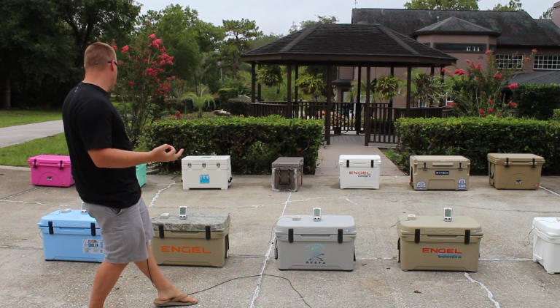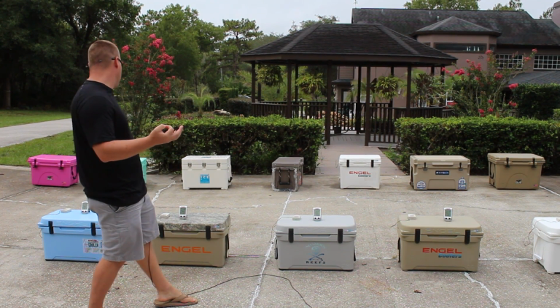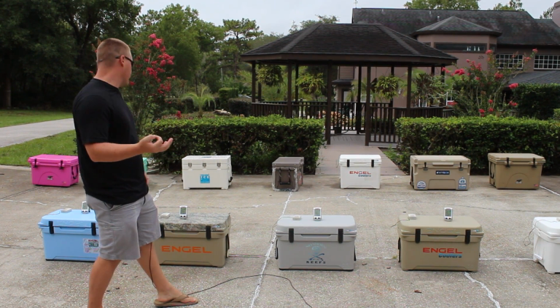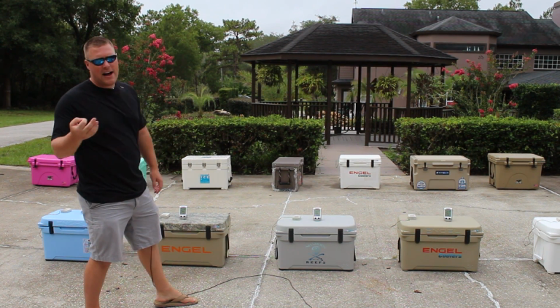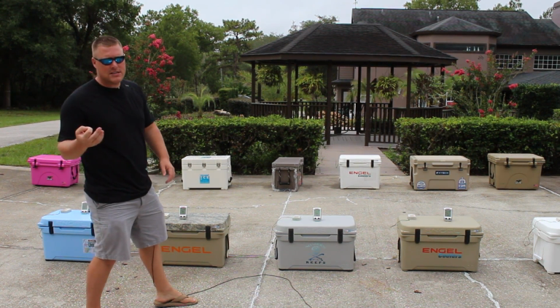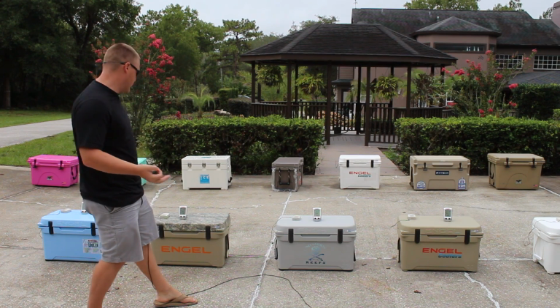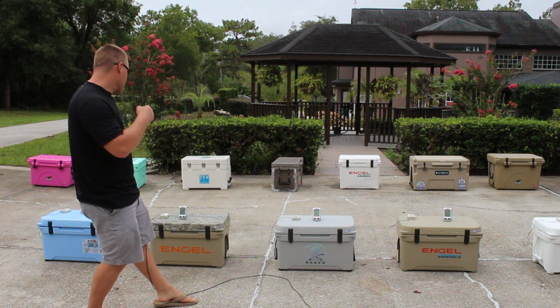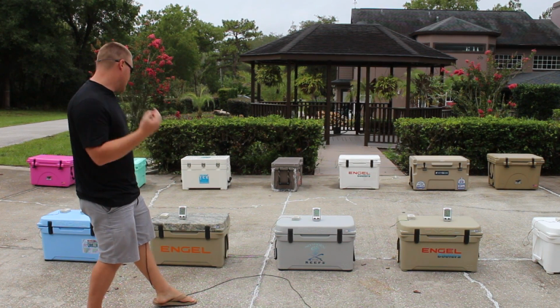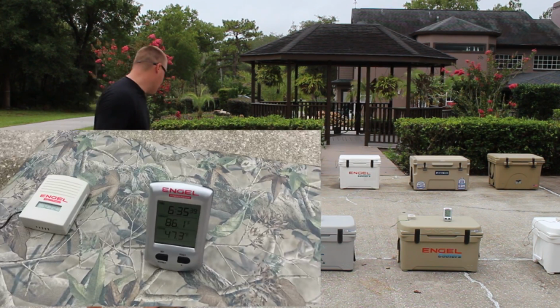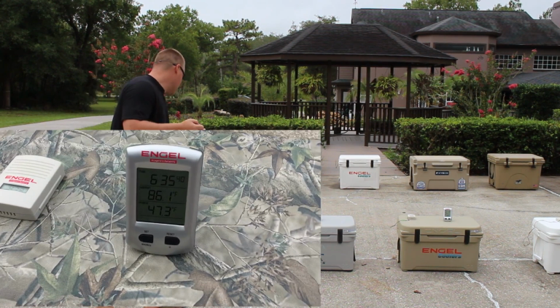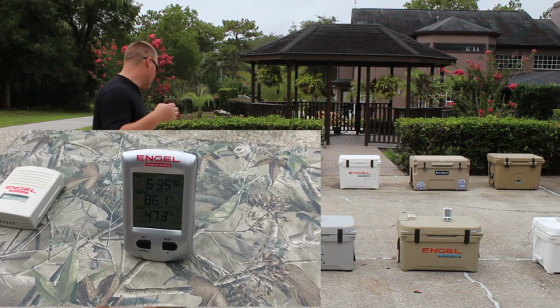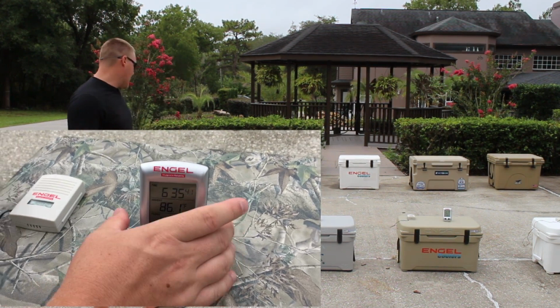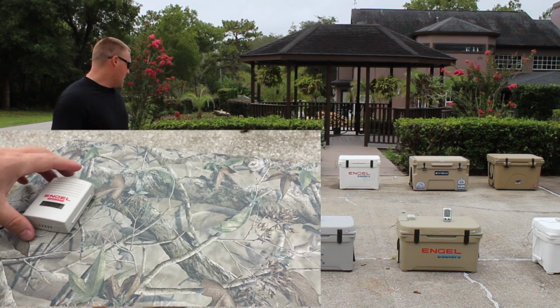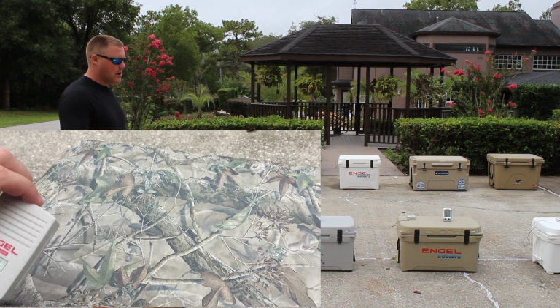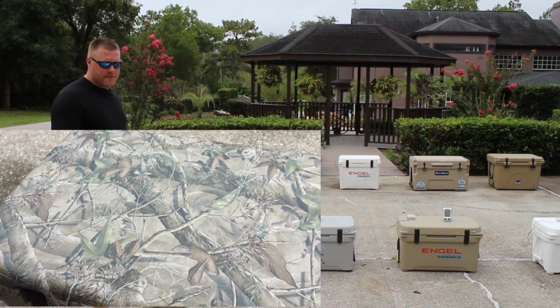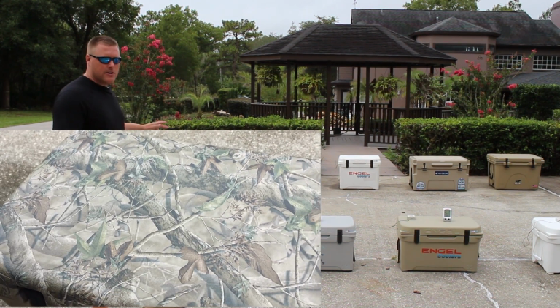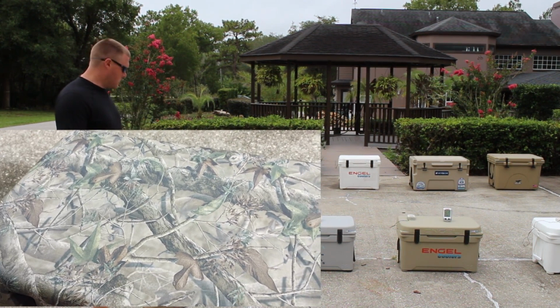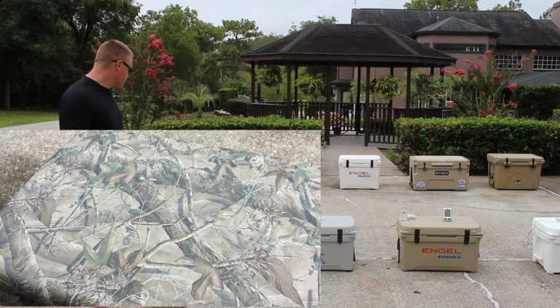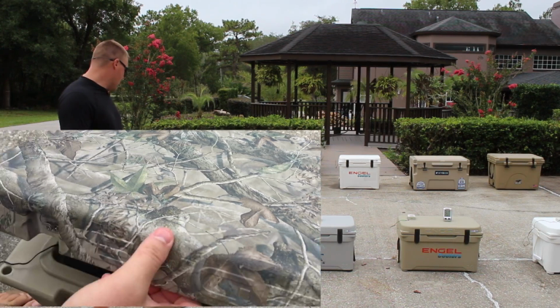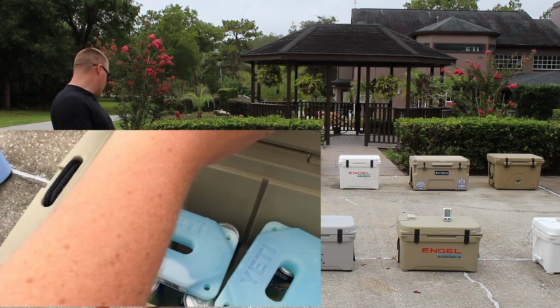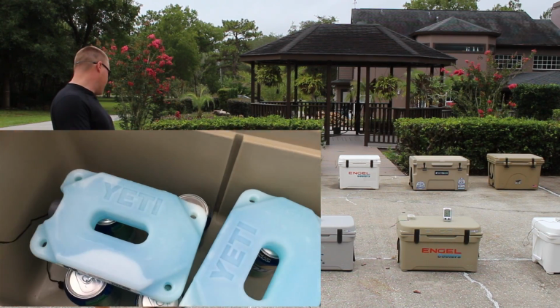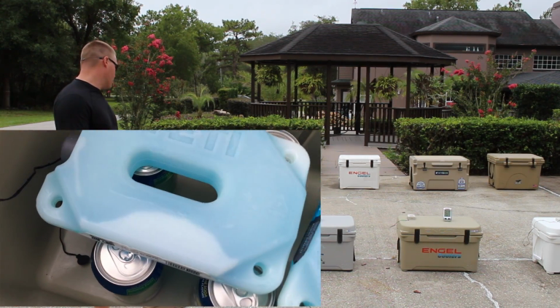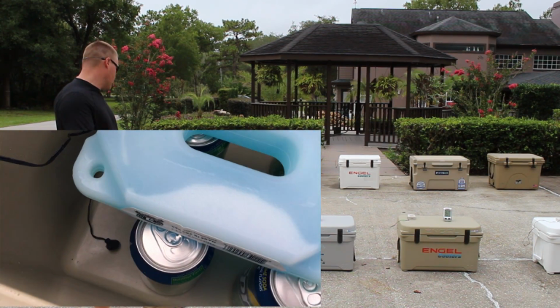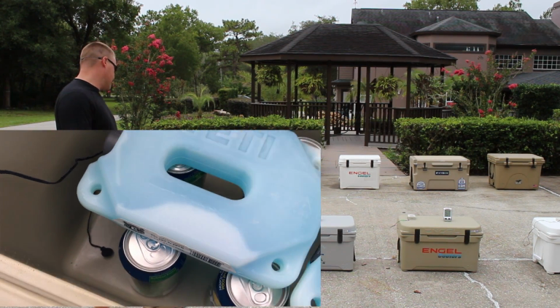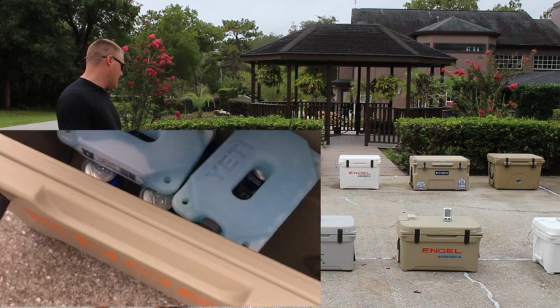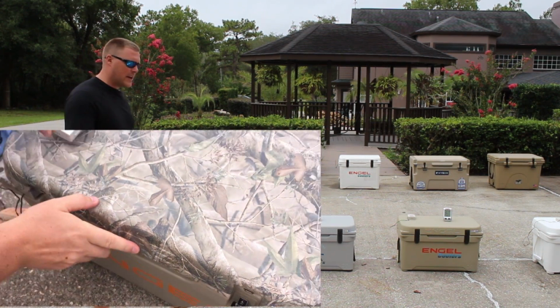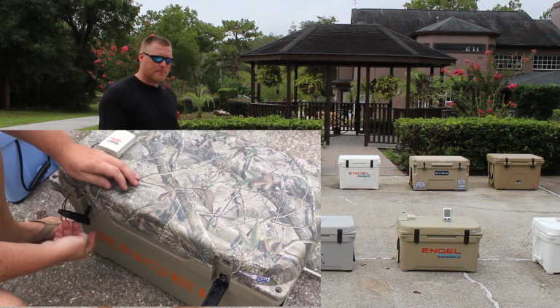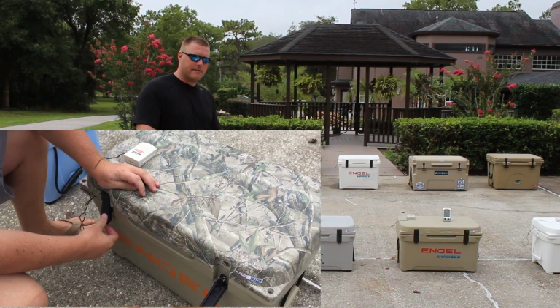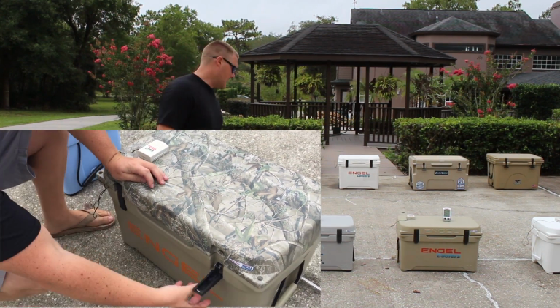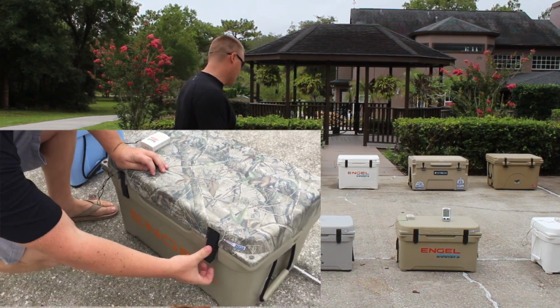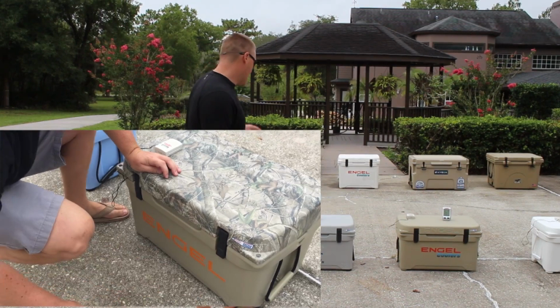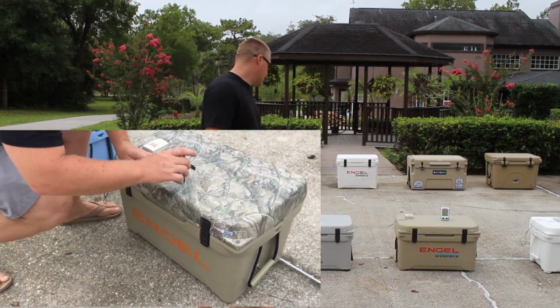Next up is the Yeti Ice, which you saw in our first video. It's reading 85.6 degrees on the surface and 47.8 degrees on the bottom of the inside of the cooler.